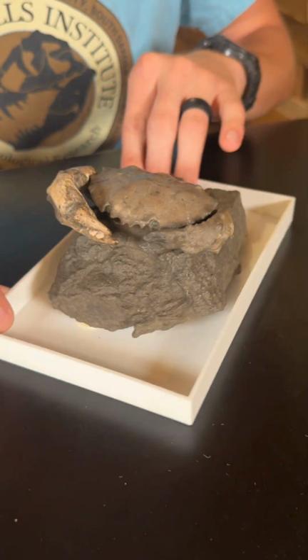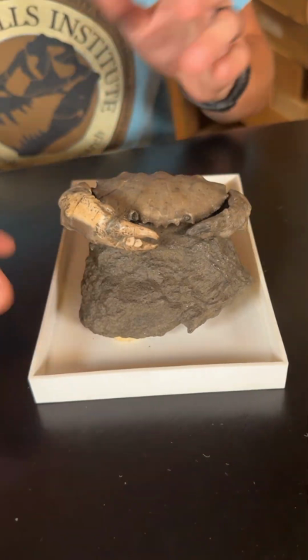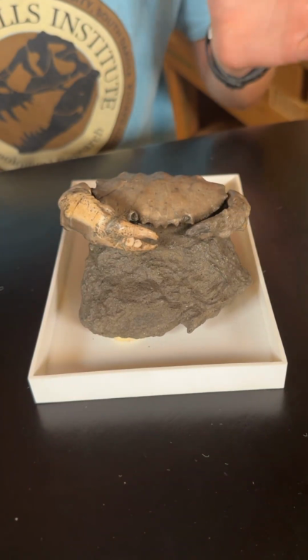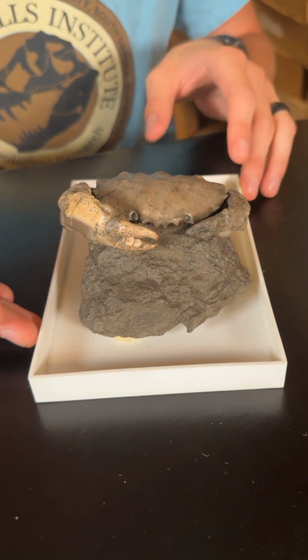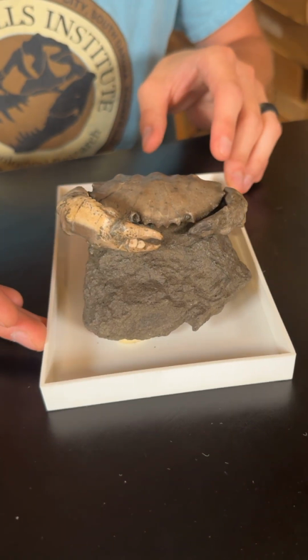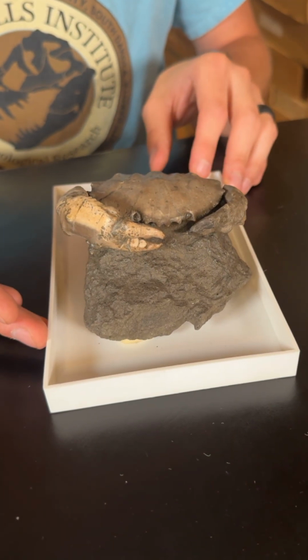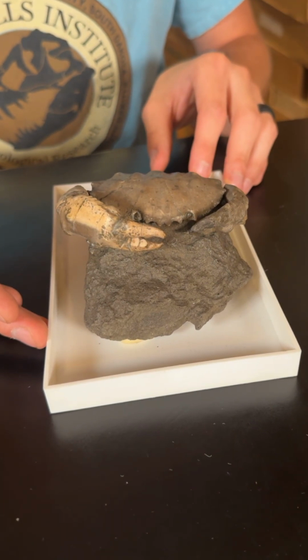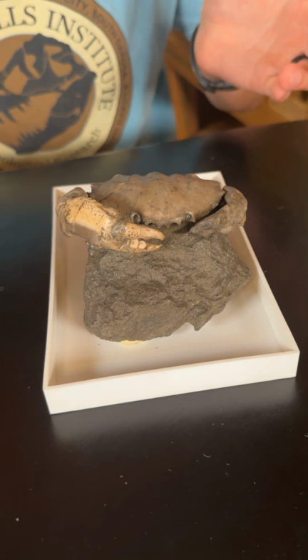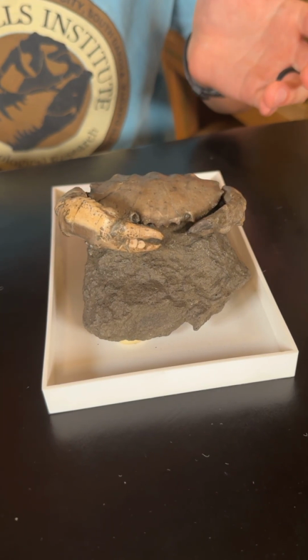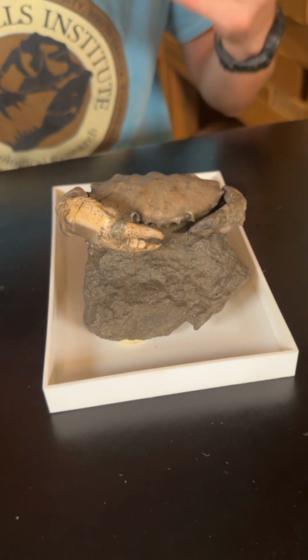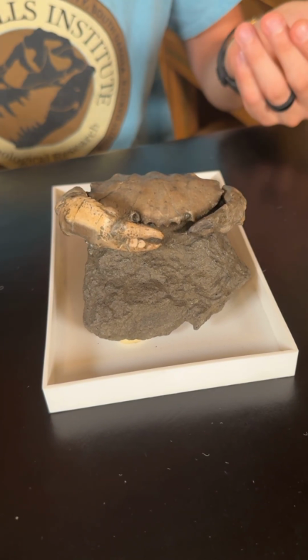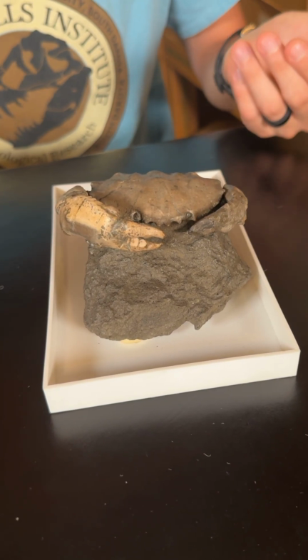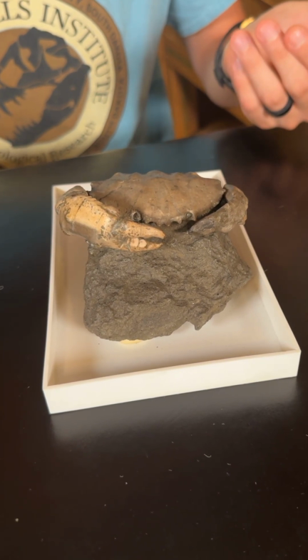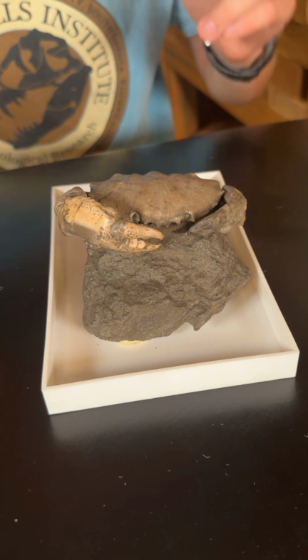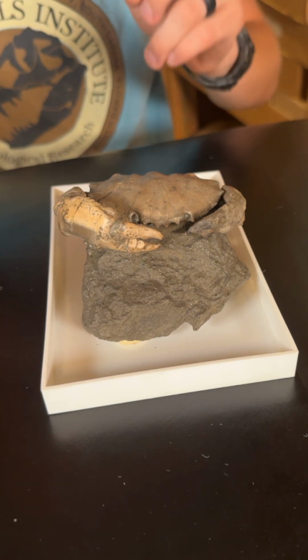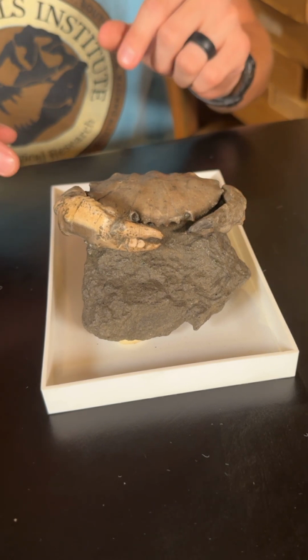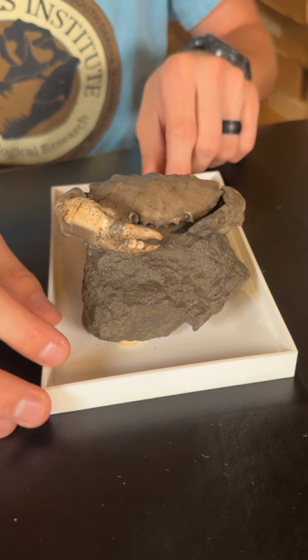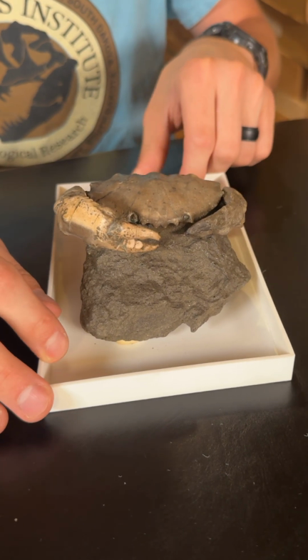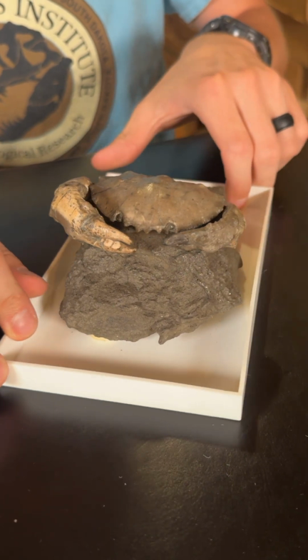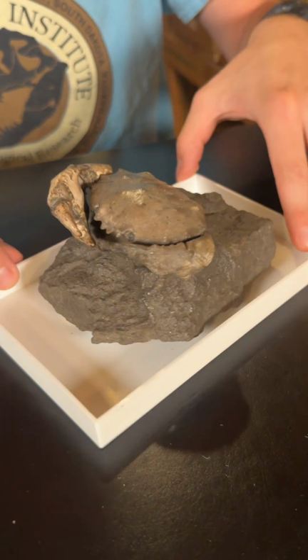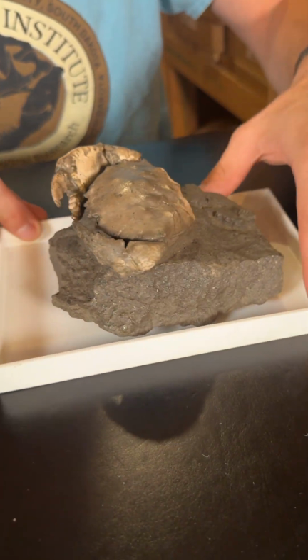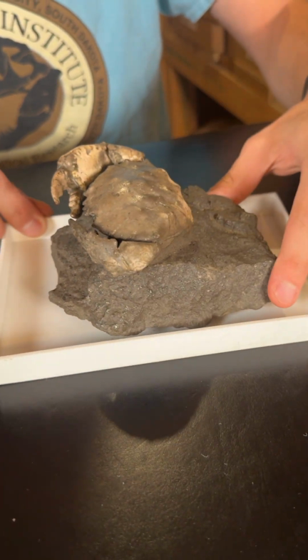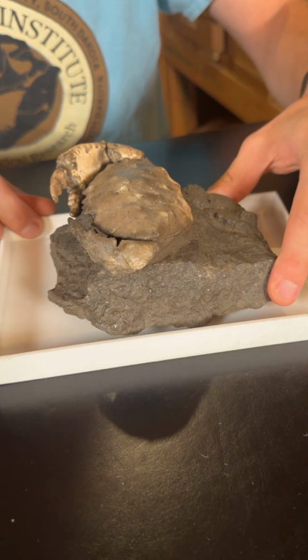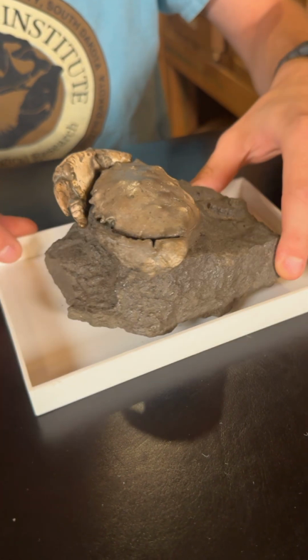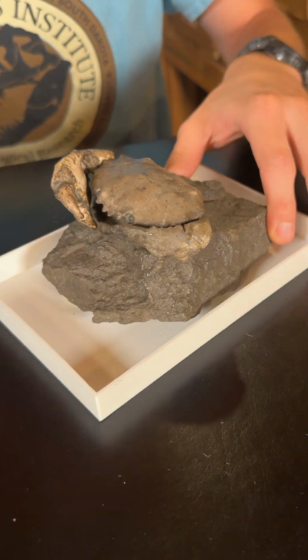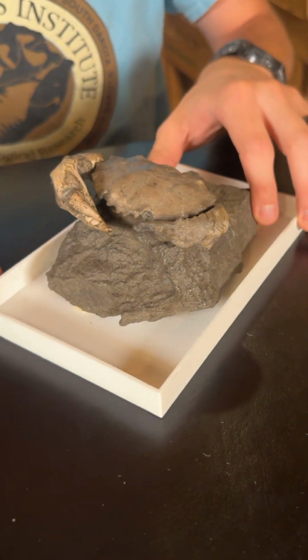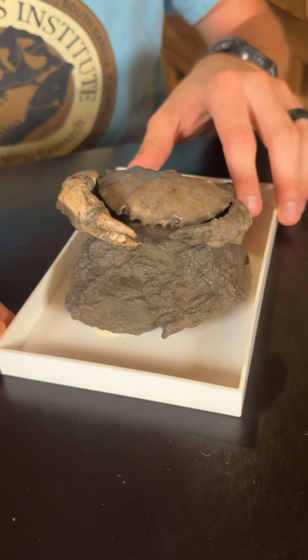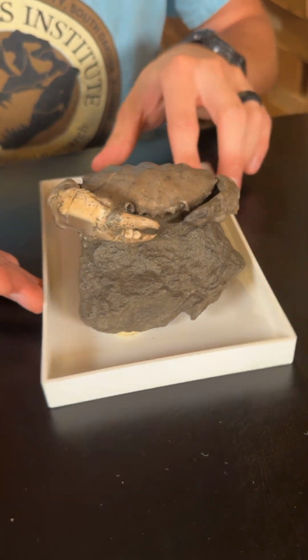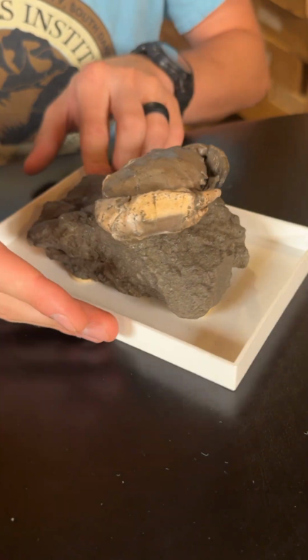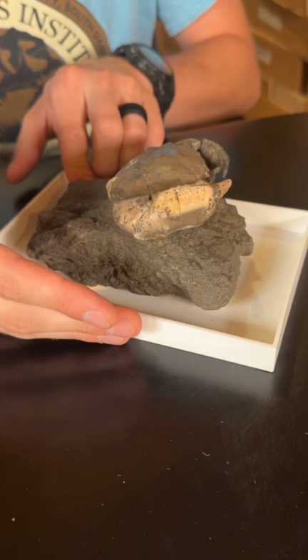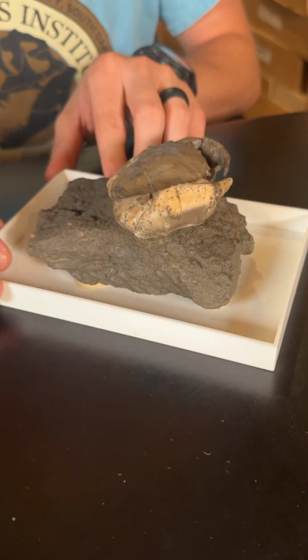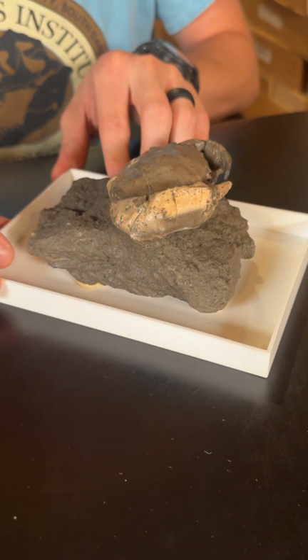Now I'm not the most well-versed in decapod physiology so I can't tell you for sure. What I can tell you though is that he's really well preserved. What's great about exoskeletons is they can preserve extremely well, like this guy here.